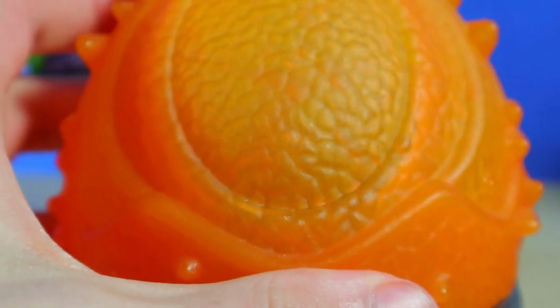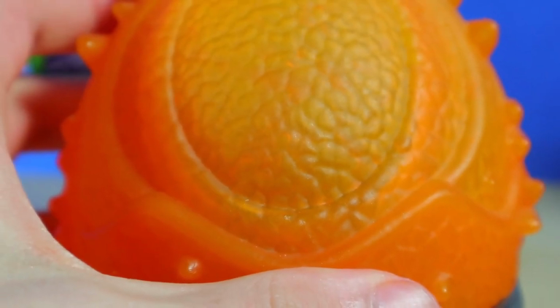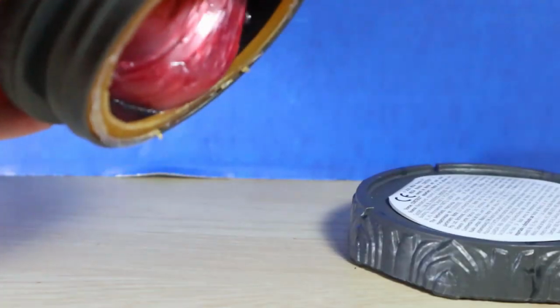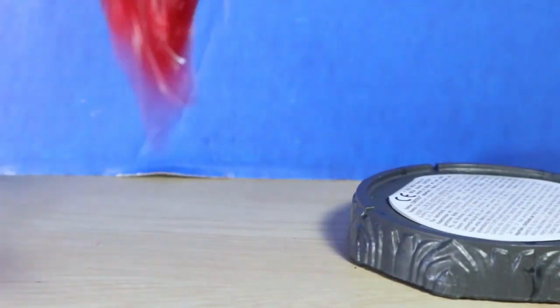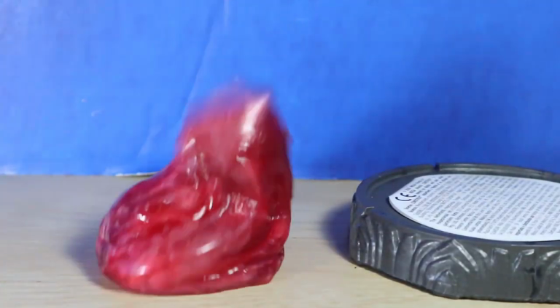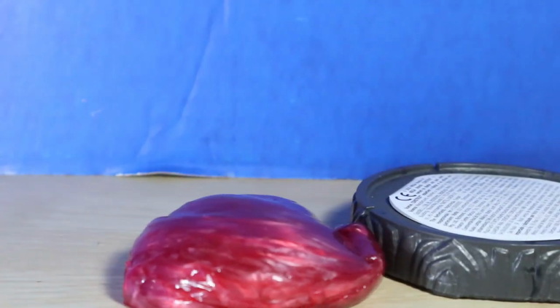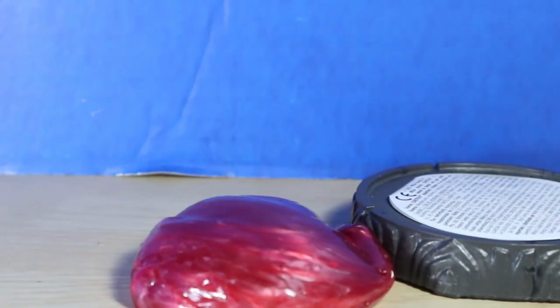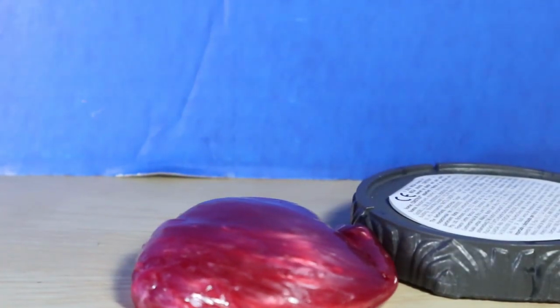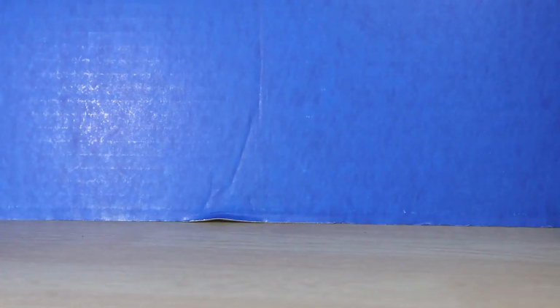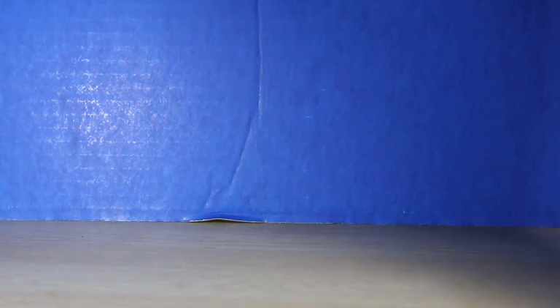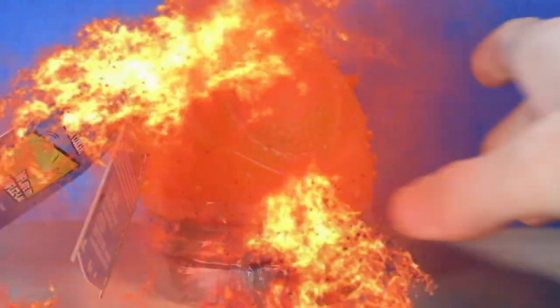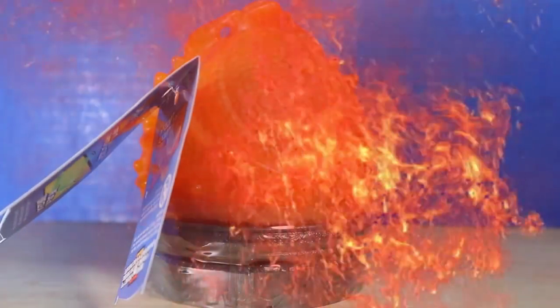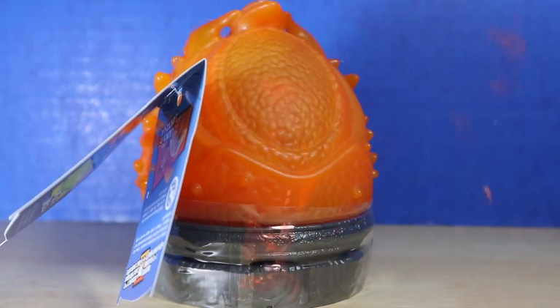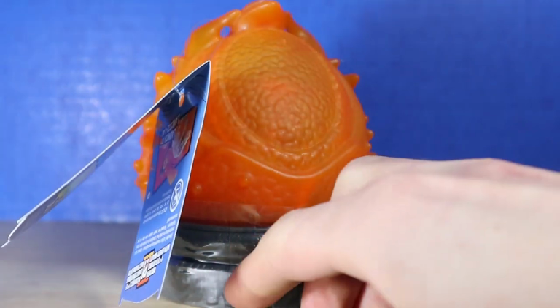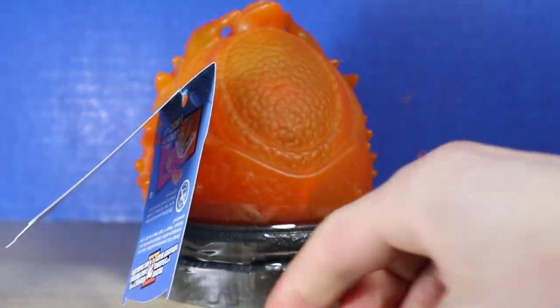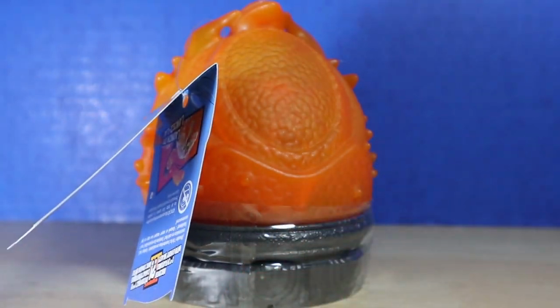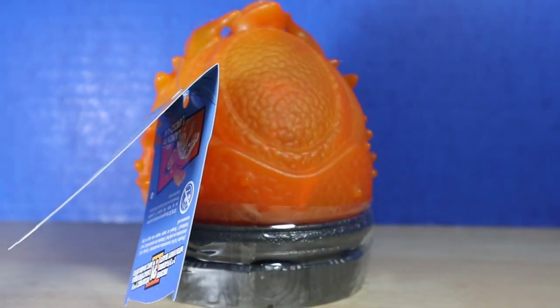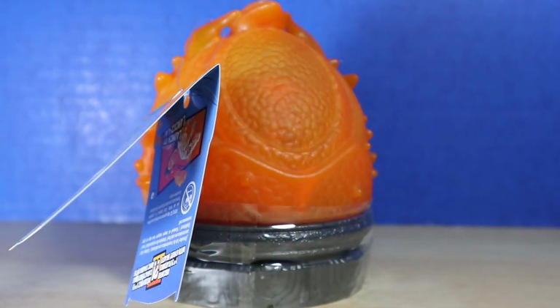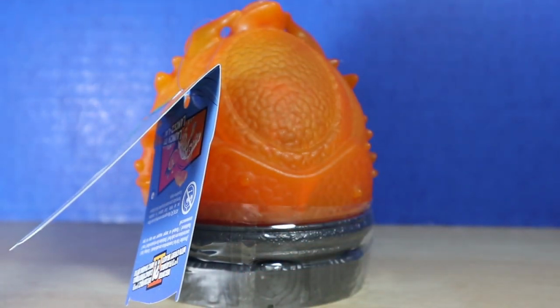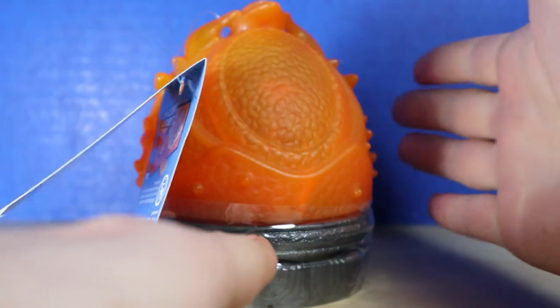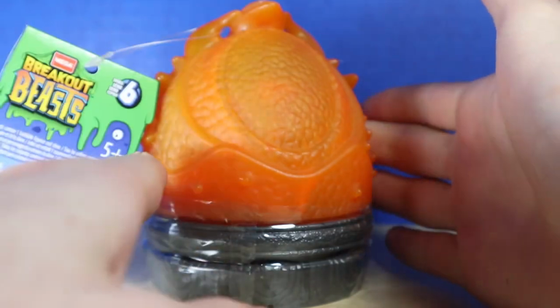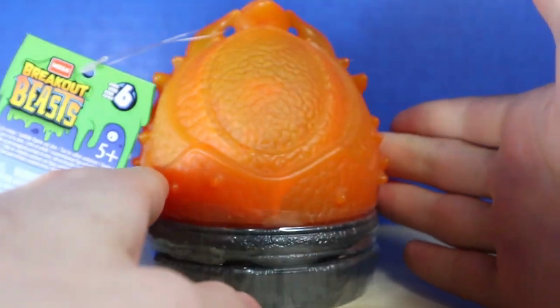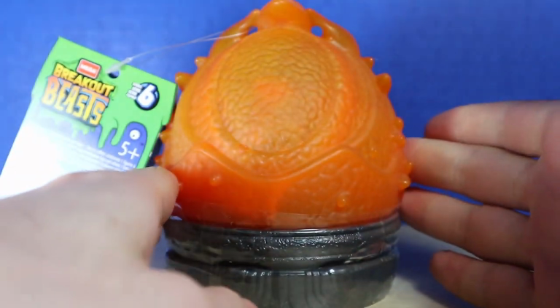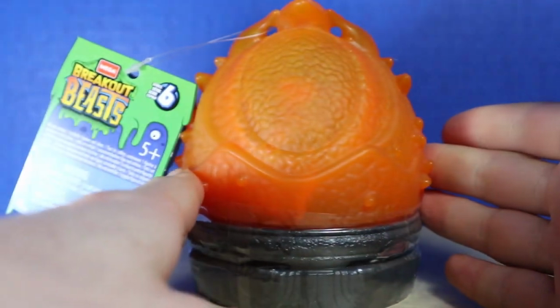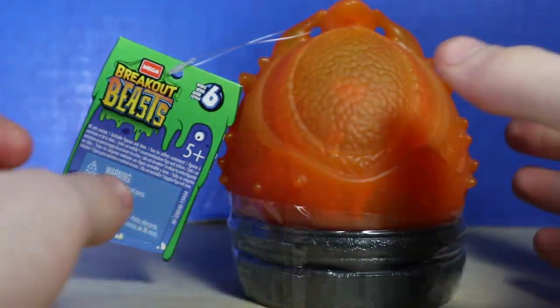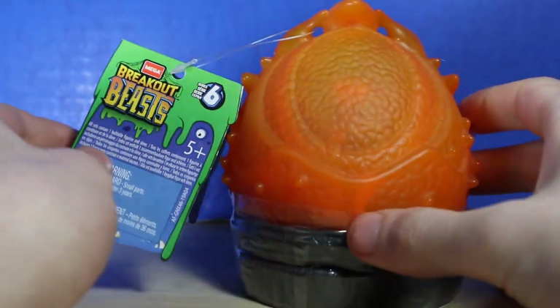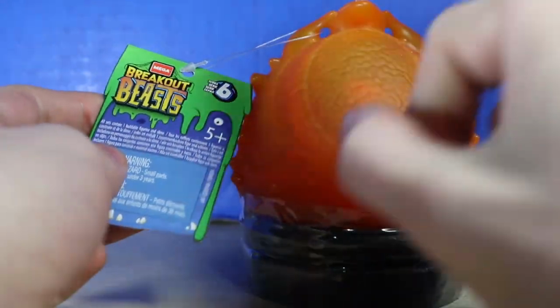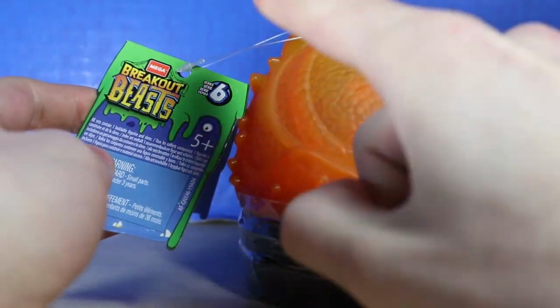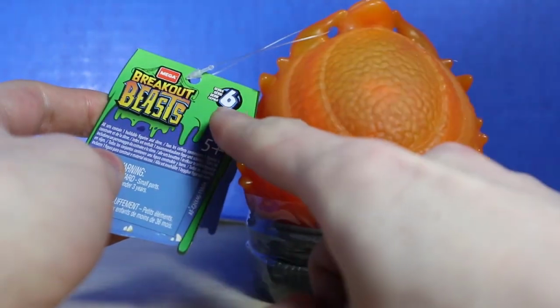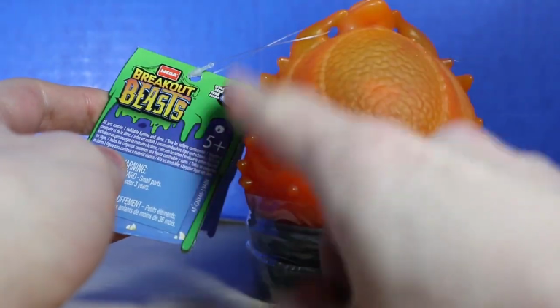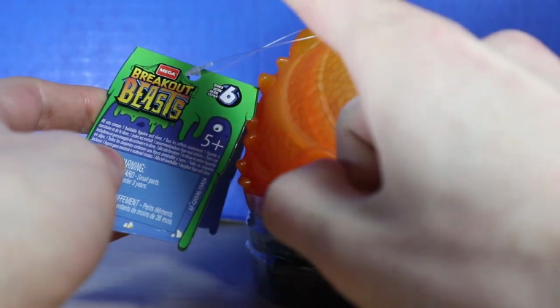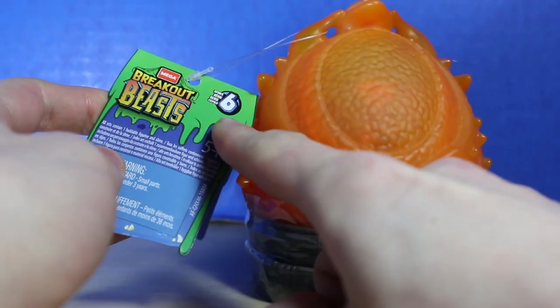Happy Easter! Who ordered the cranberry sauce? It's time for more Breakout Beast opening. Hello, what's up? I'm TottenhamDoom here doing another video for you guys, and this time we are opening a Series 6 Breakout Beast.